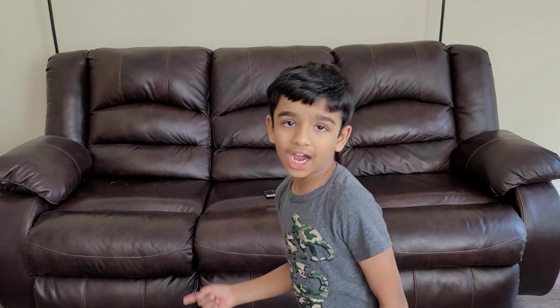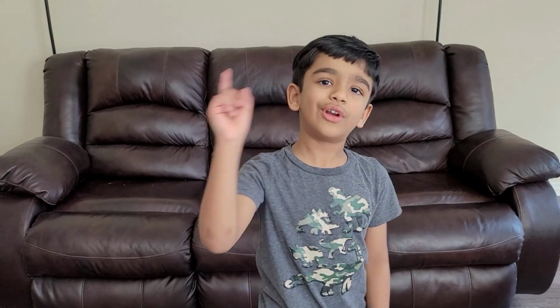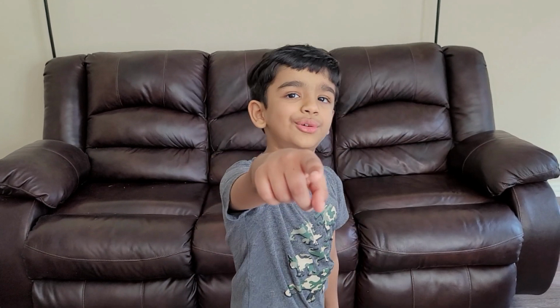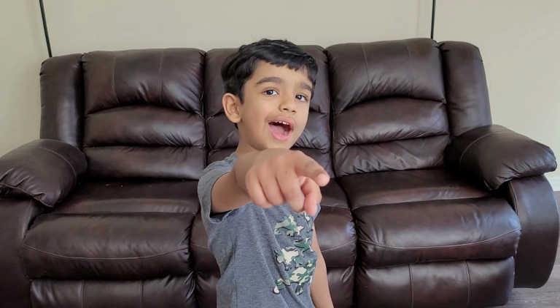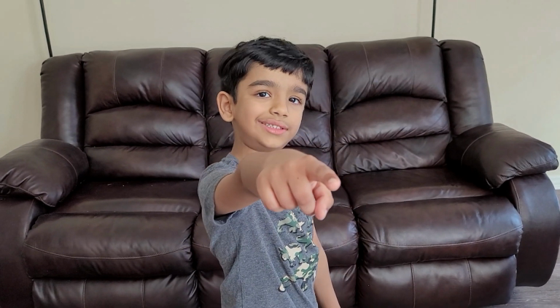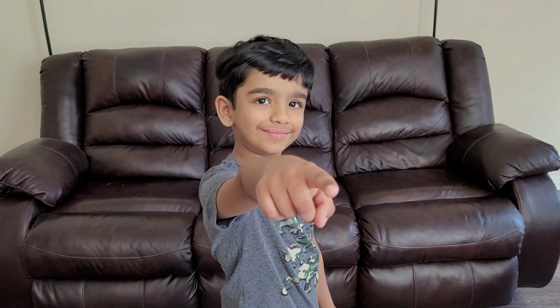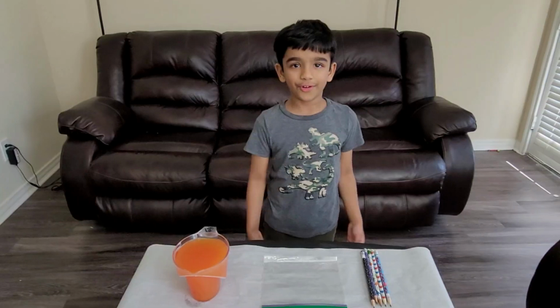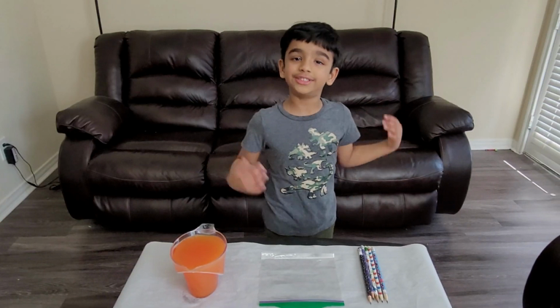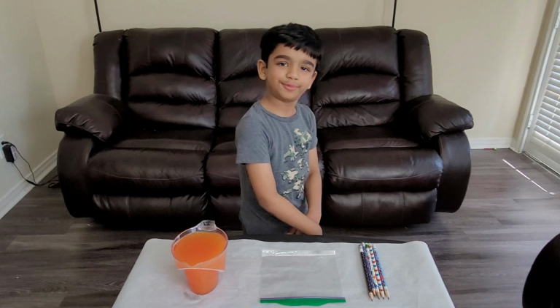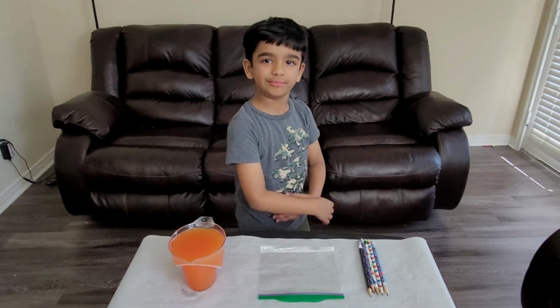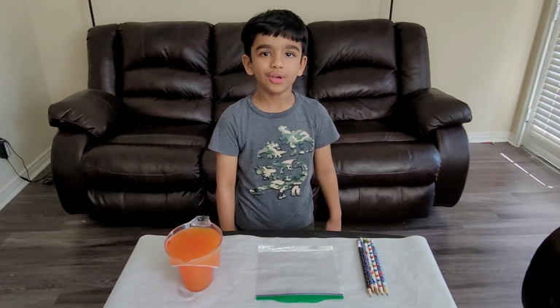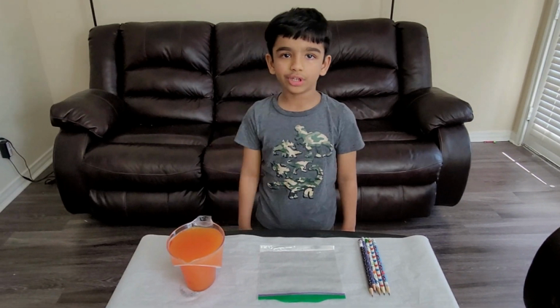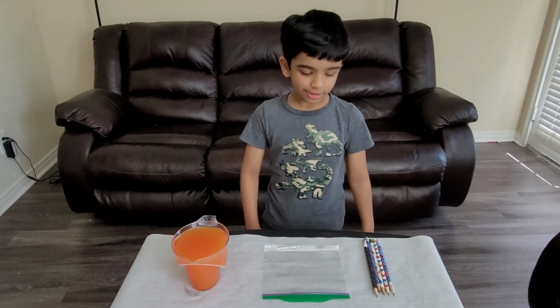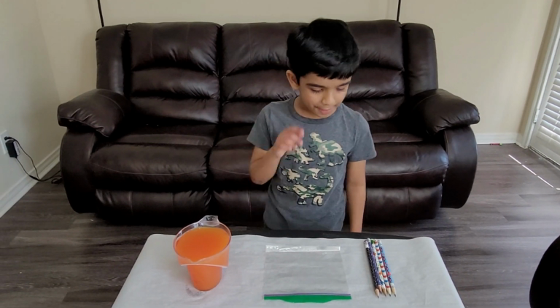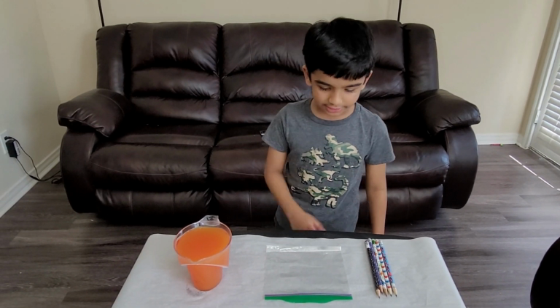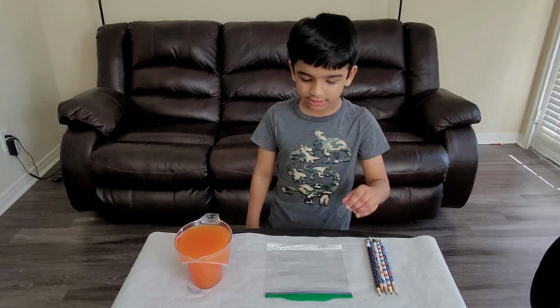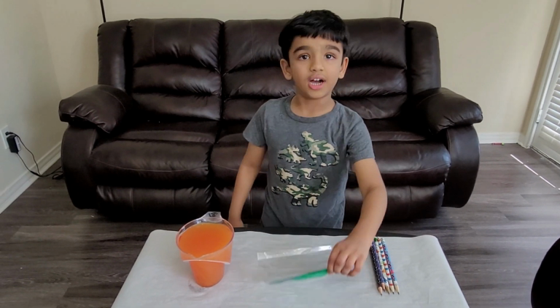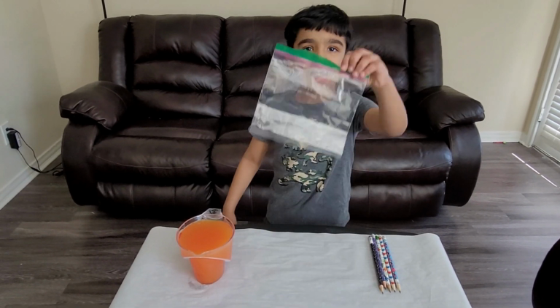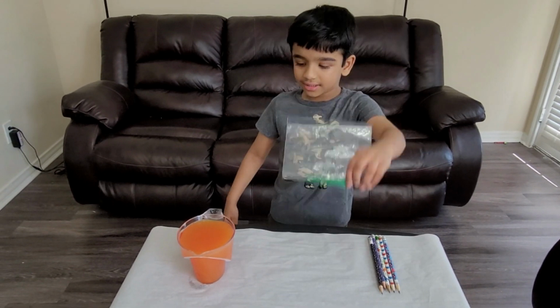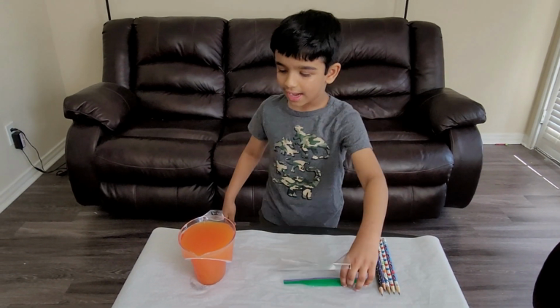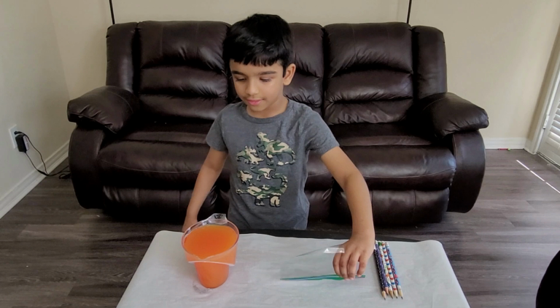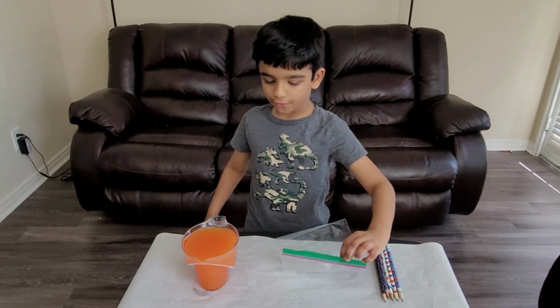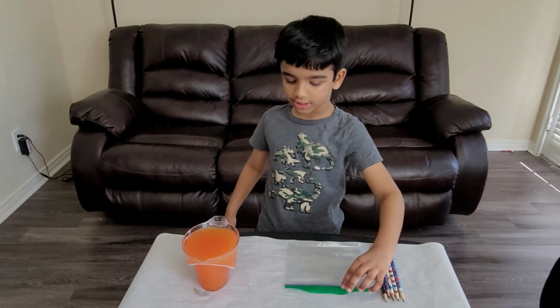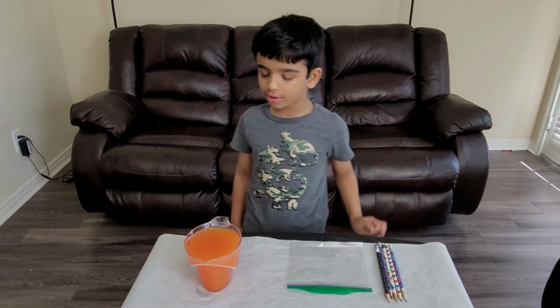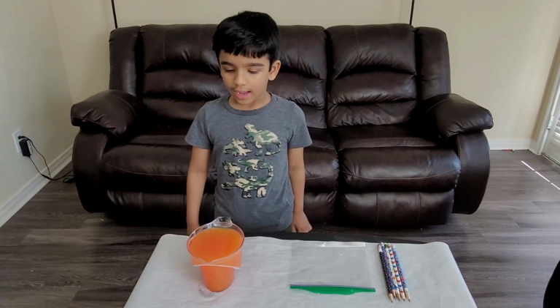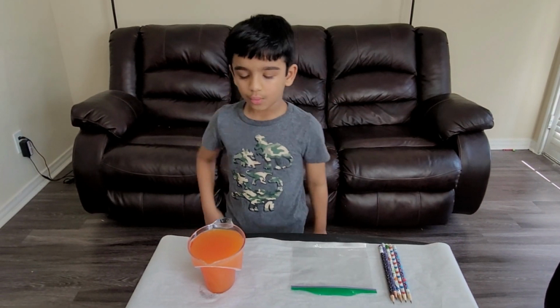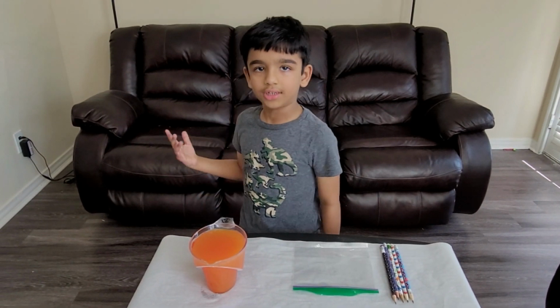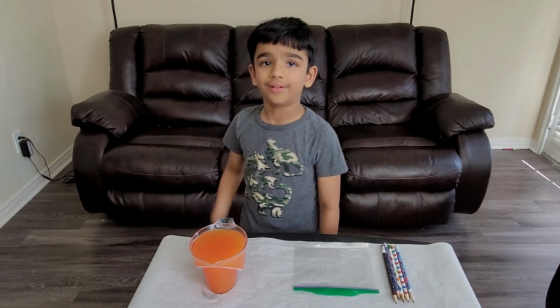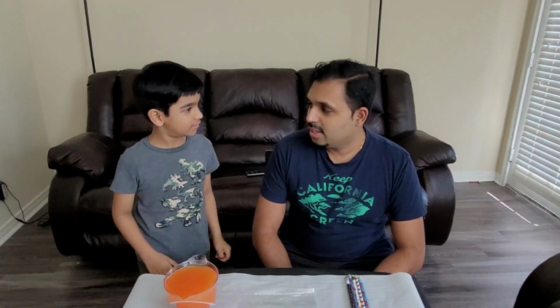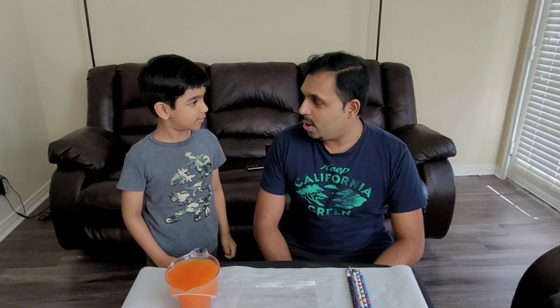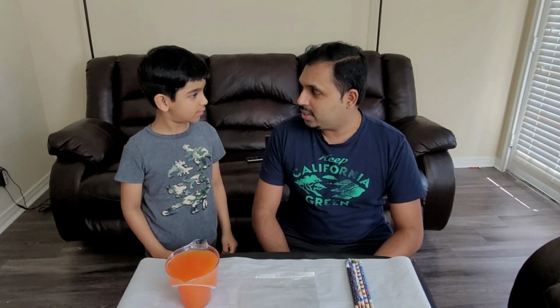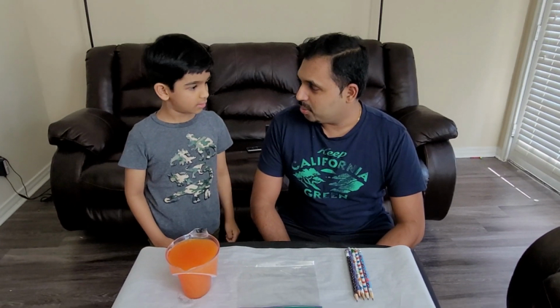Are you ready to watch? For this experiment we need pencils, a bag, and food color, and water. So how do we start this Ray?